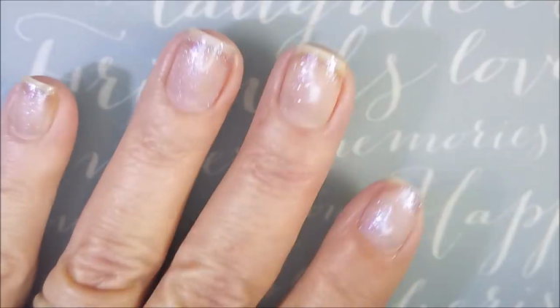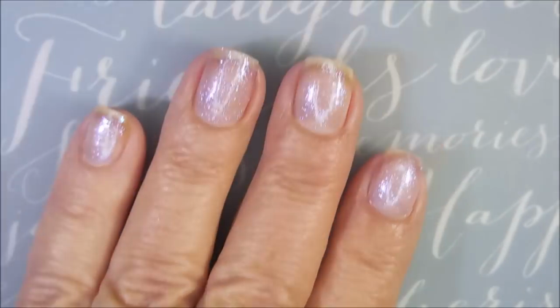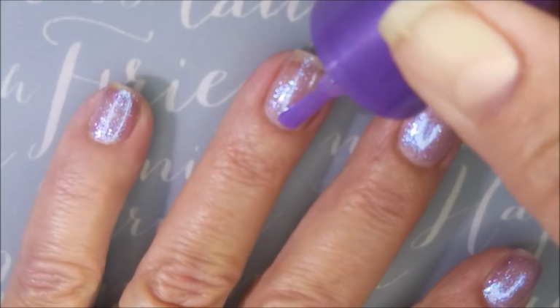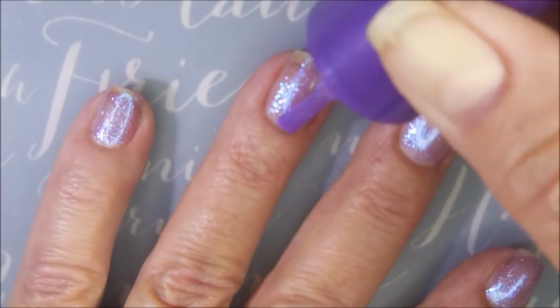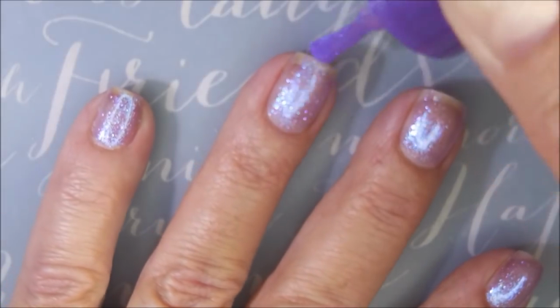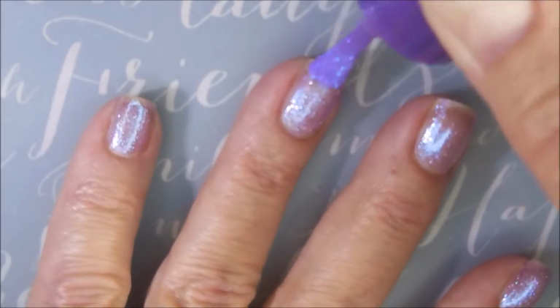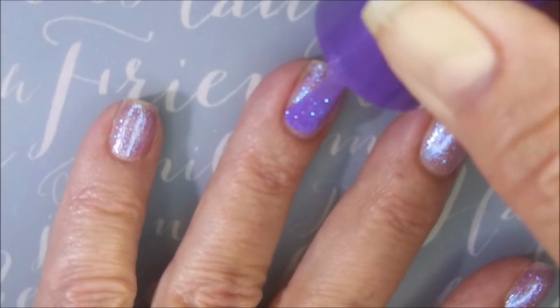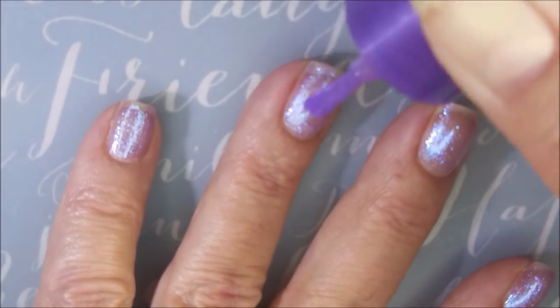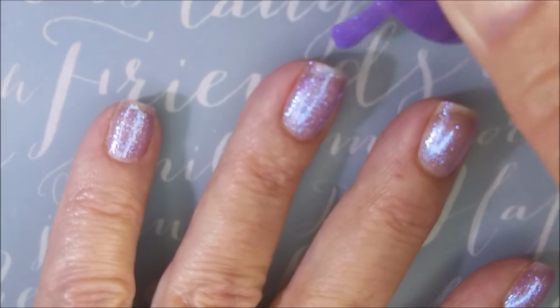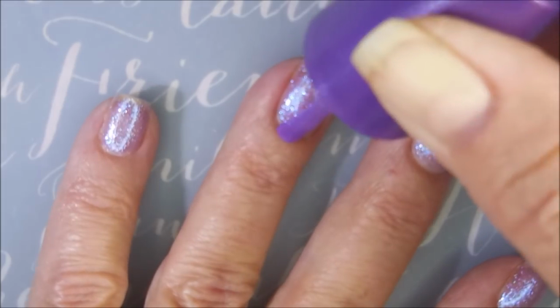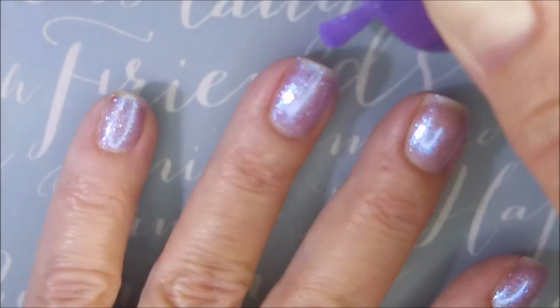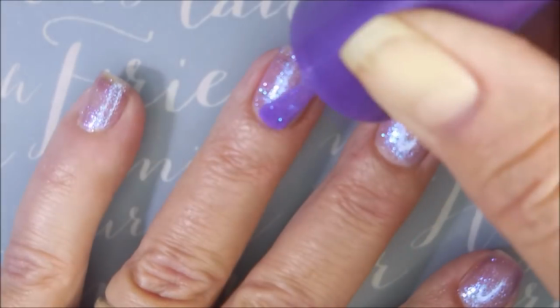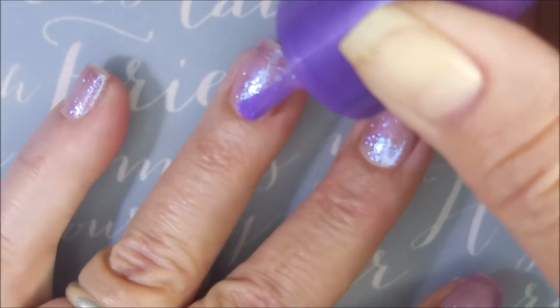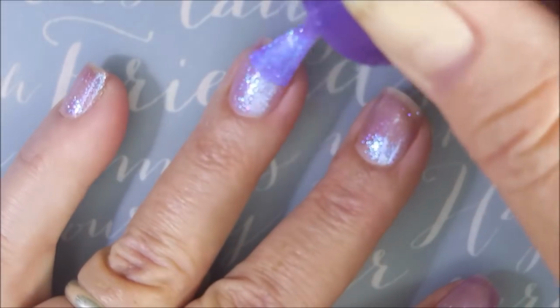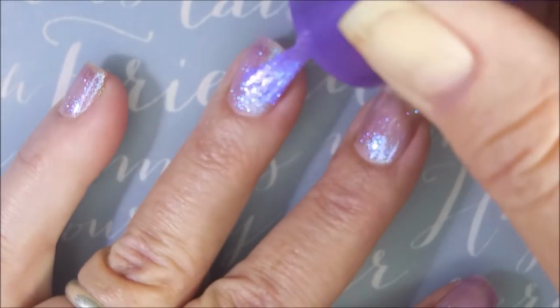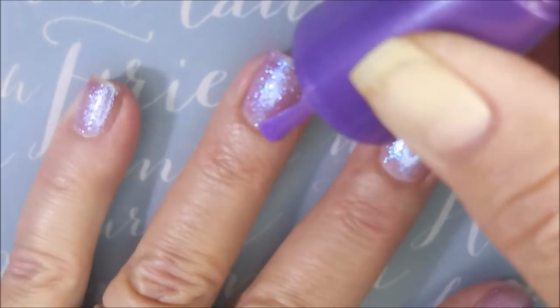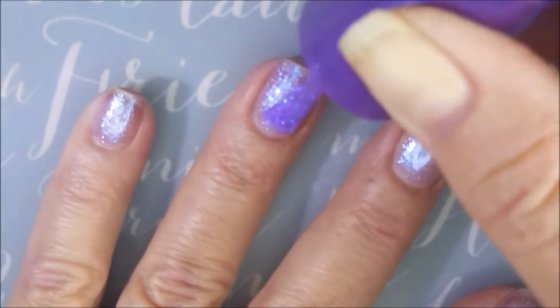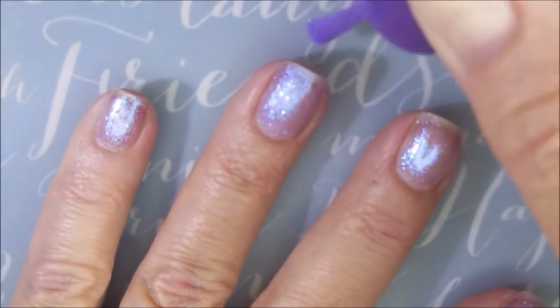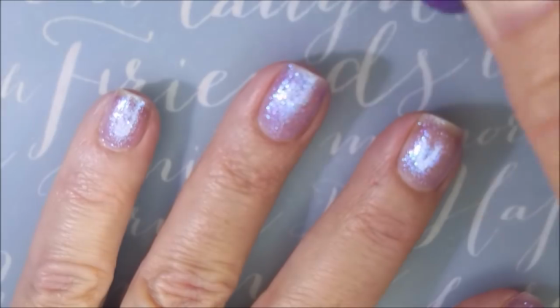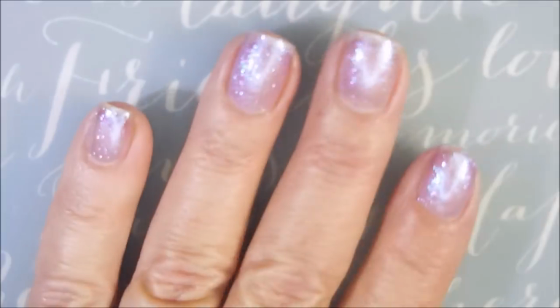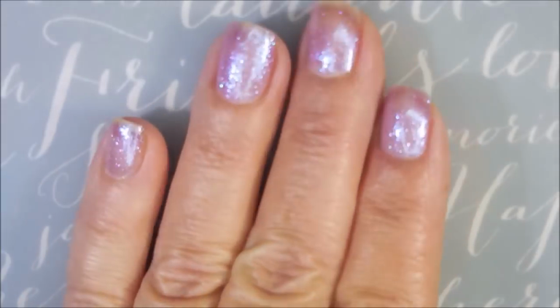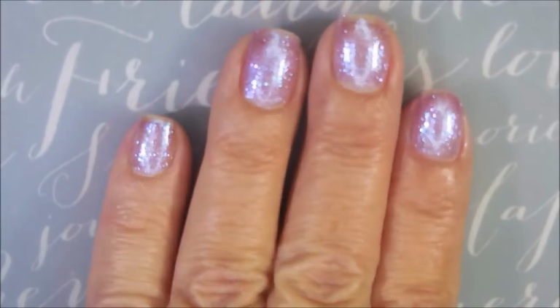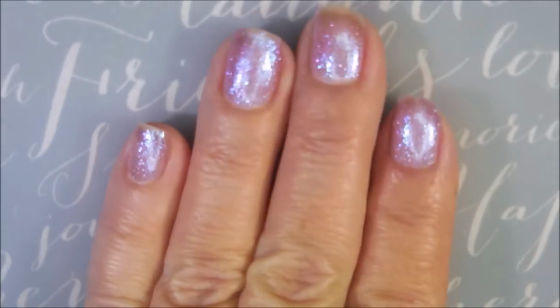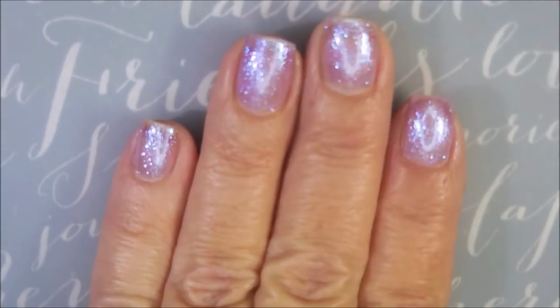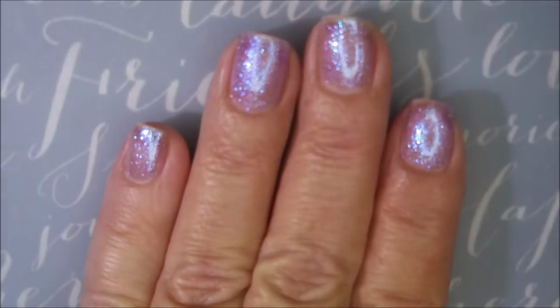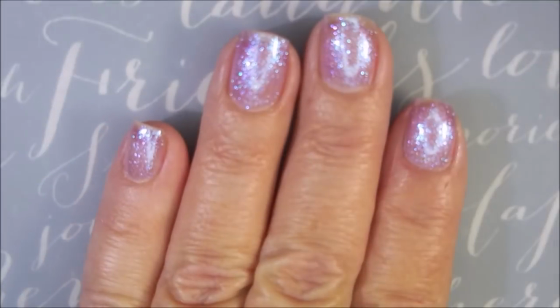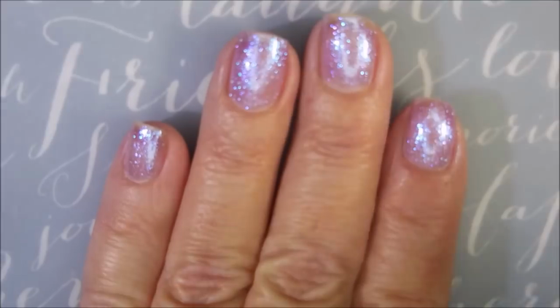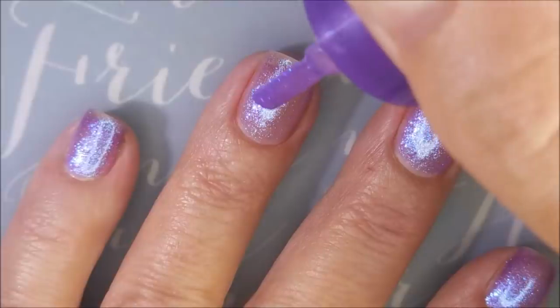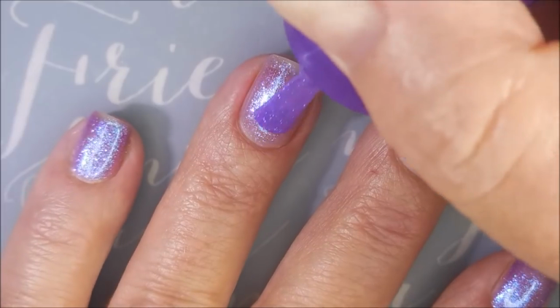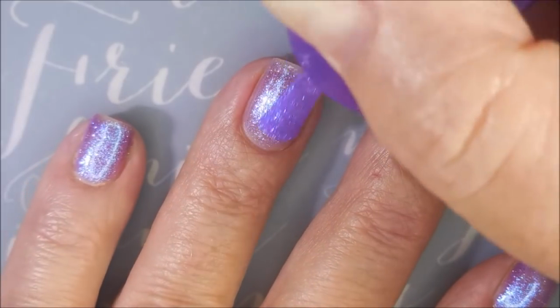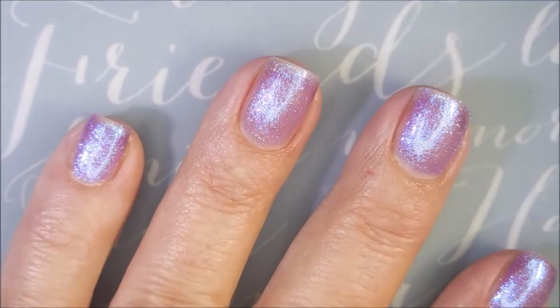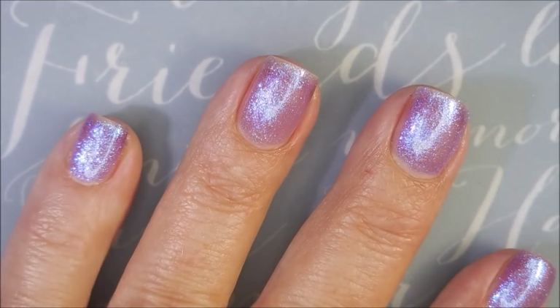Really nice formula, too. And look, the camera's starting to have trouble with it — it's just so bling. It's got so much shine and bling, that inner glow and everything. Love it. So, there's two coats. Now we're going in for a third.